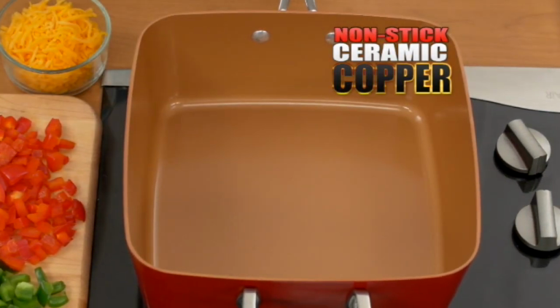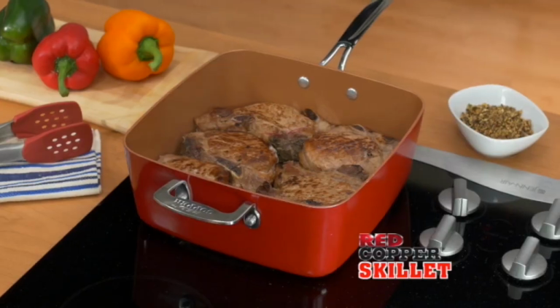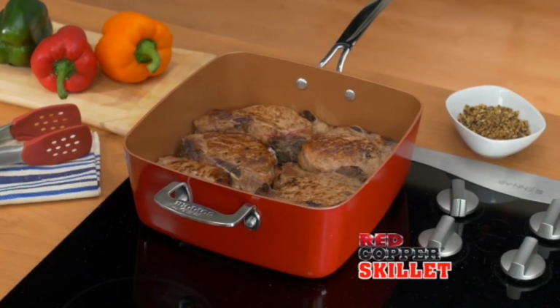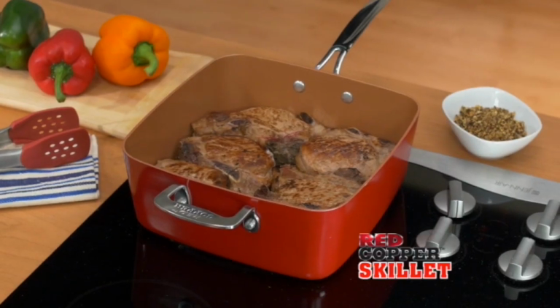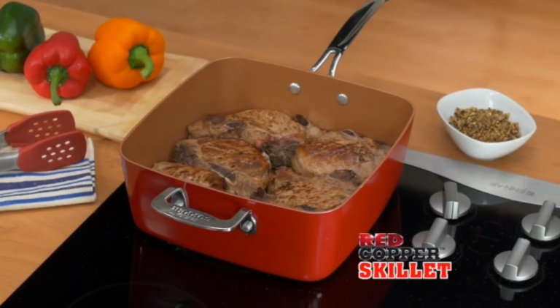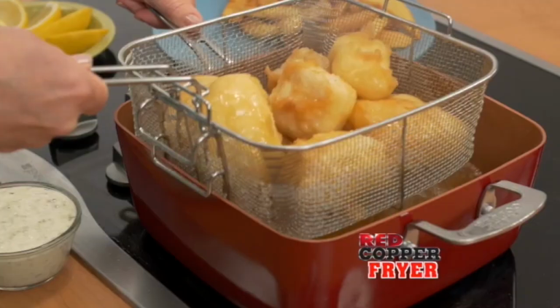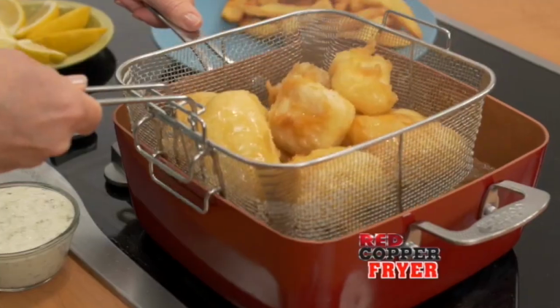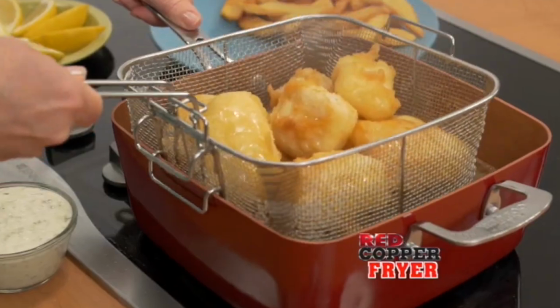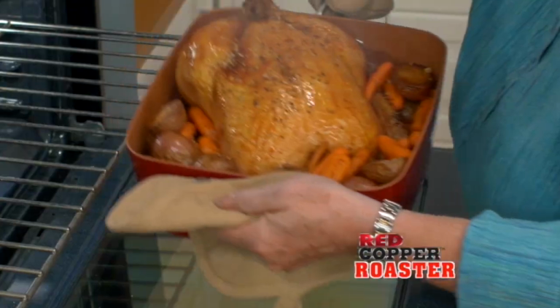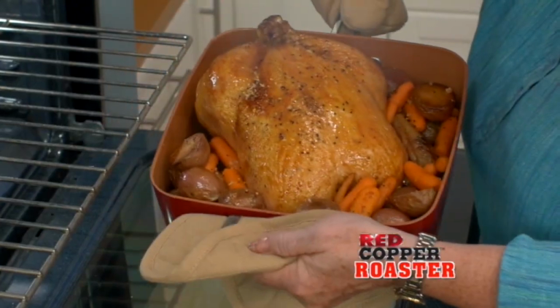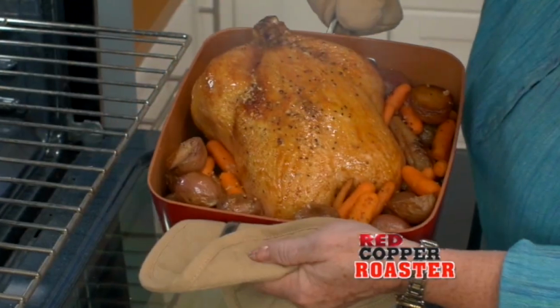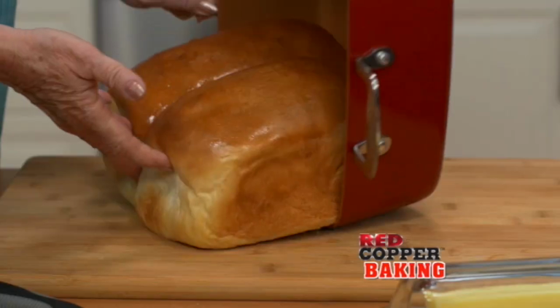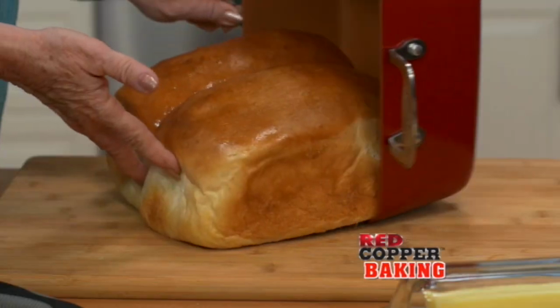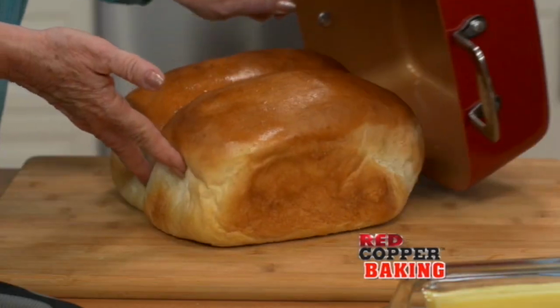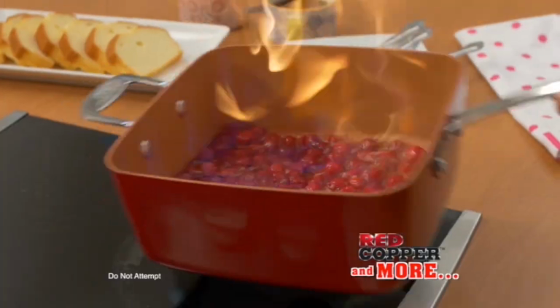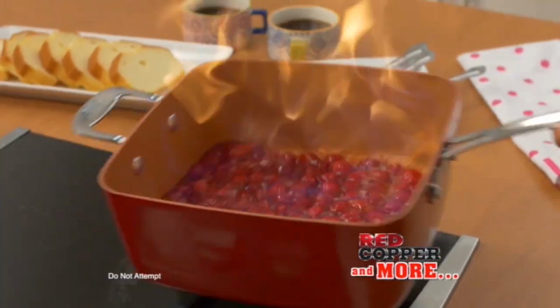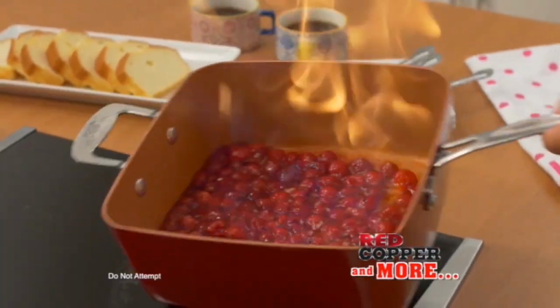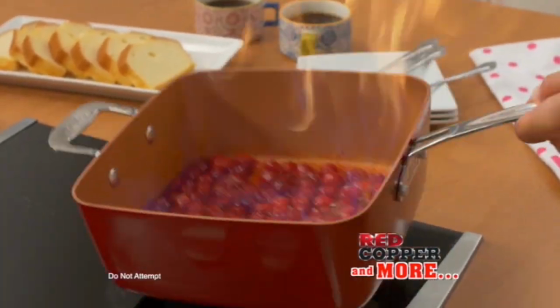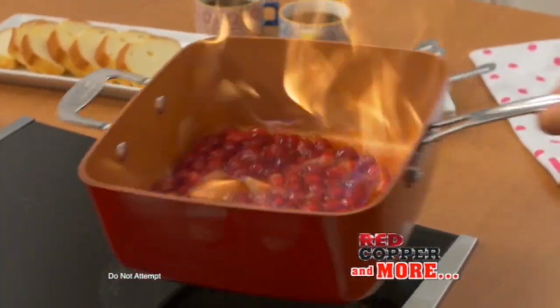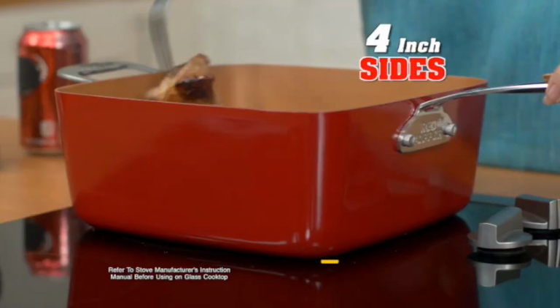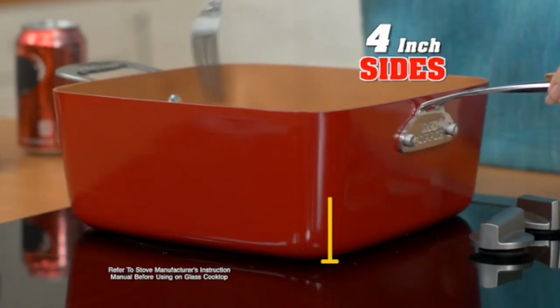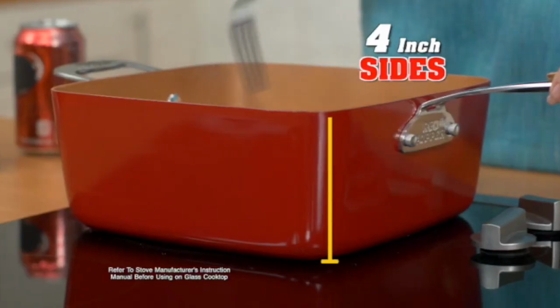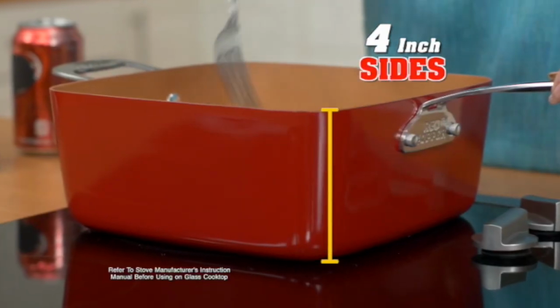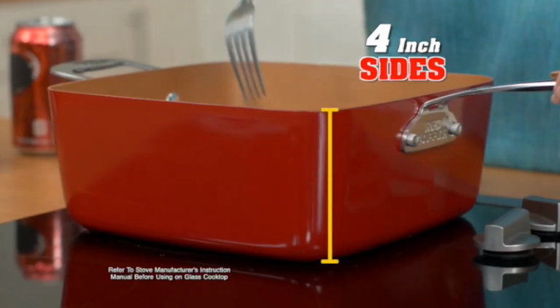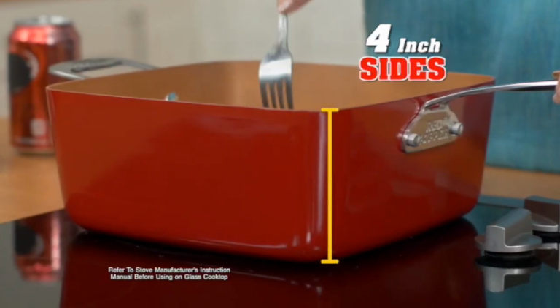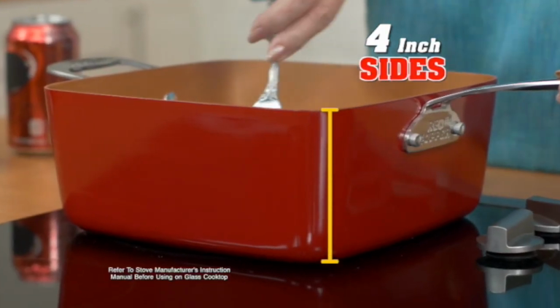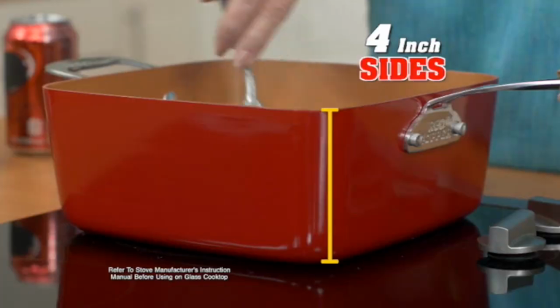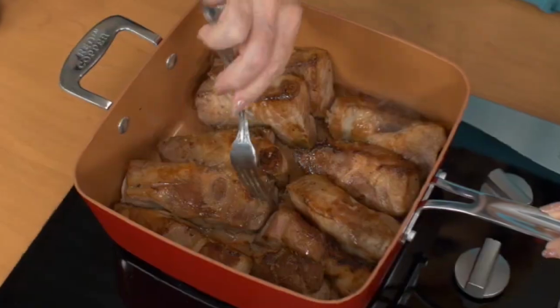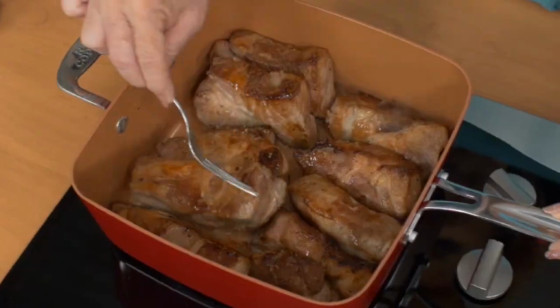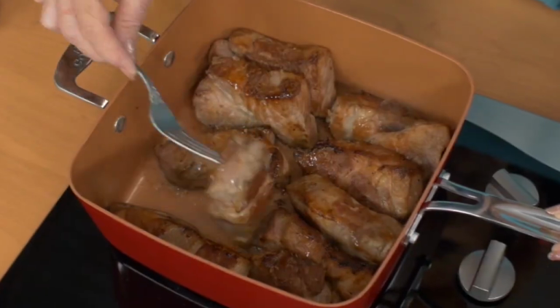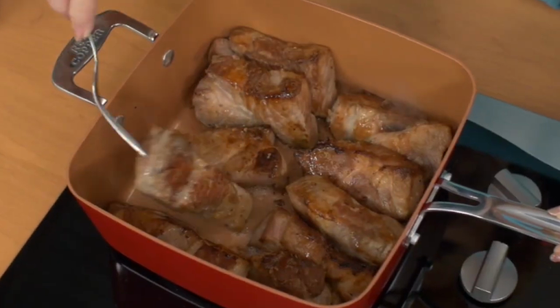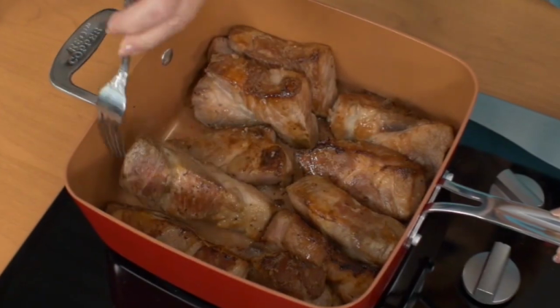My pan is a skillet, fryer, roaster, baking pan, and lots more. These high sides prevent splatters, perfect for browning my country ribs.